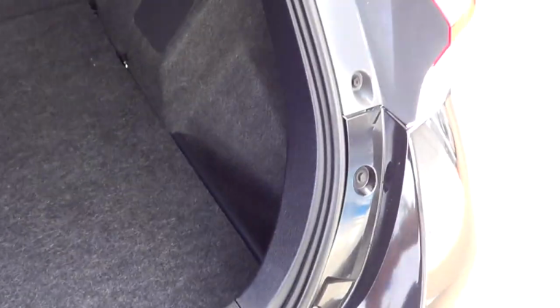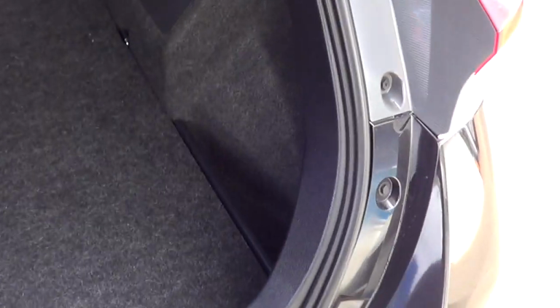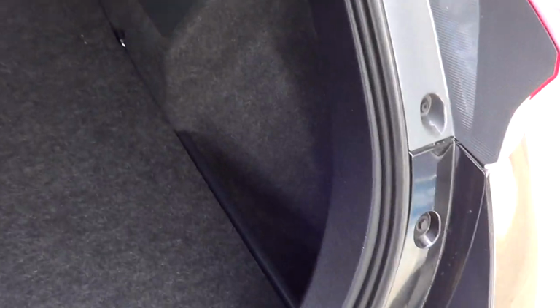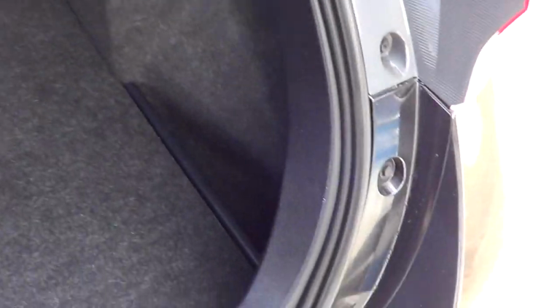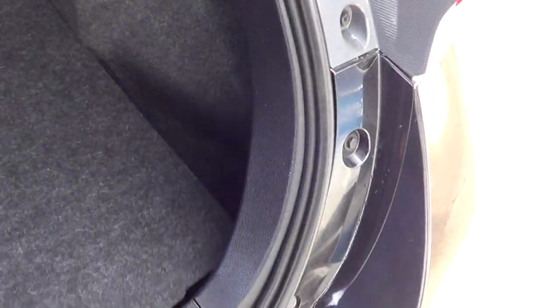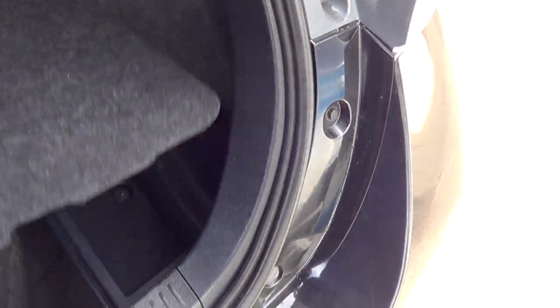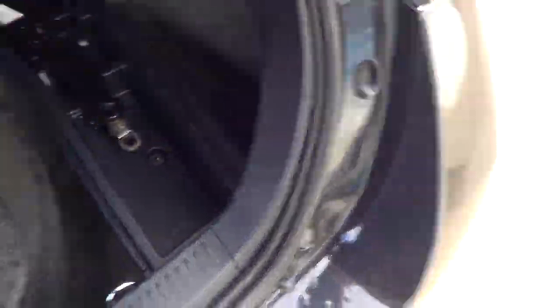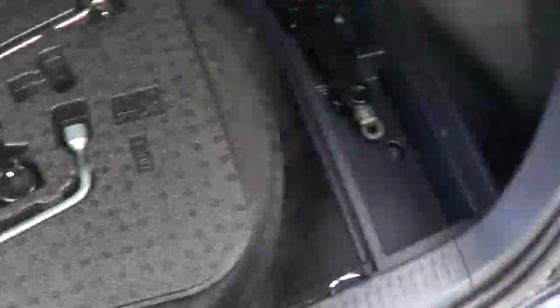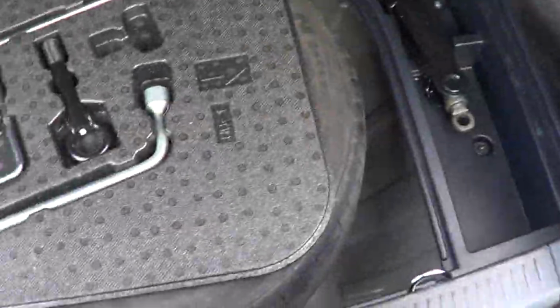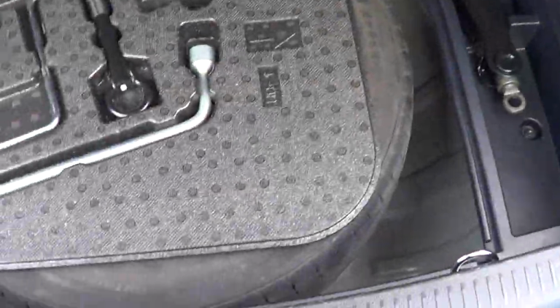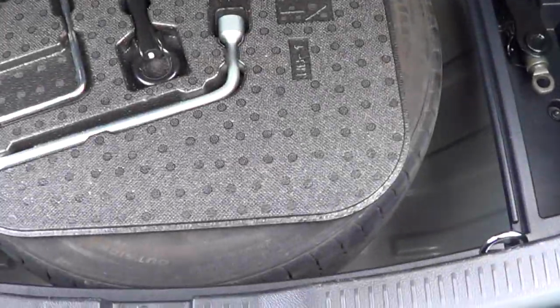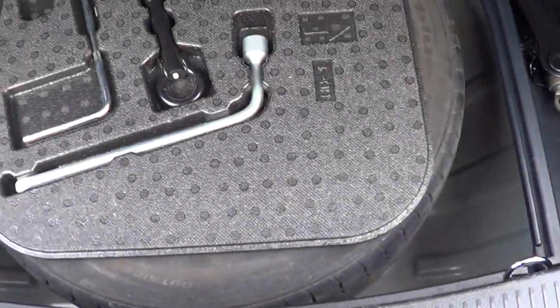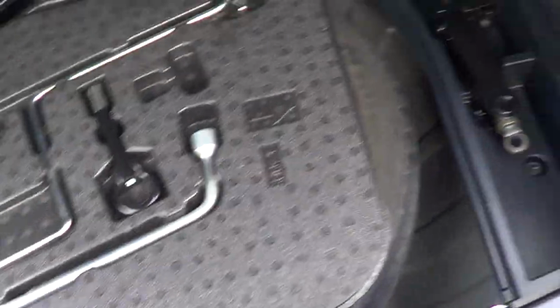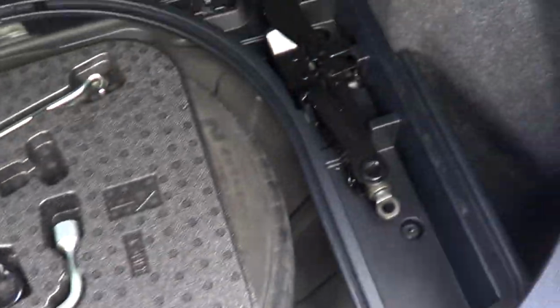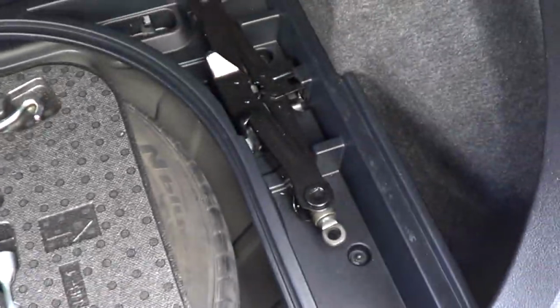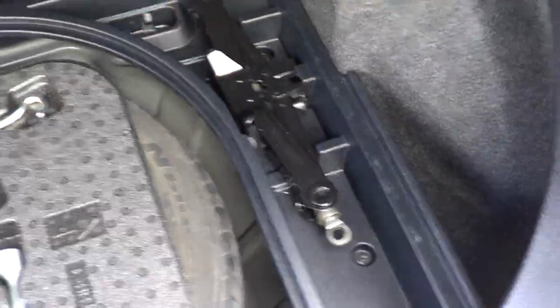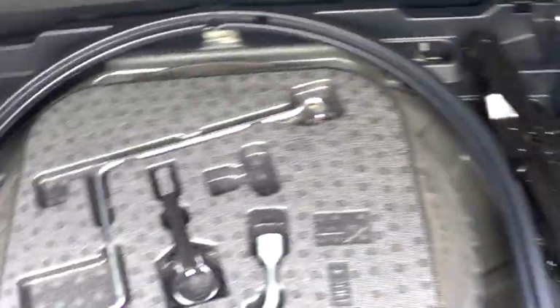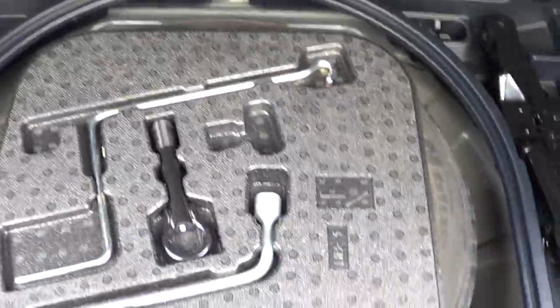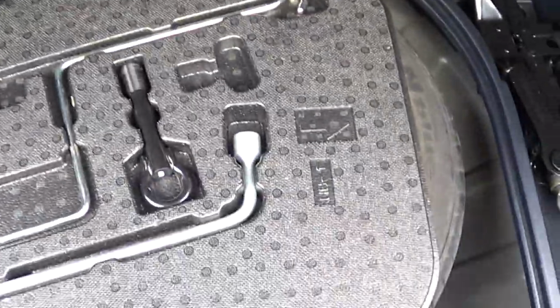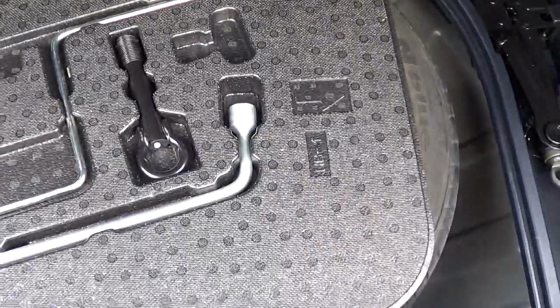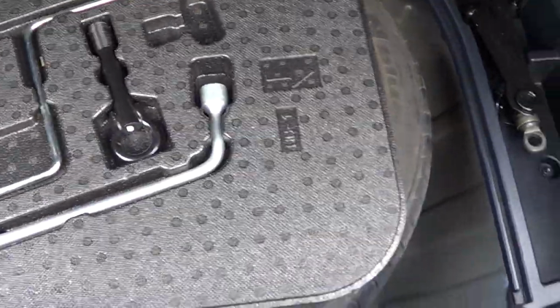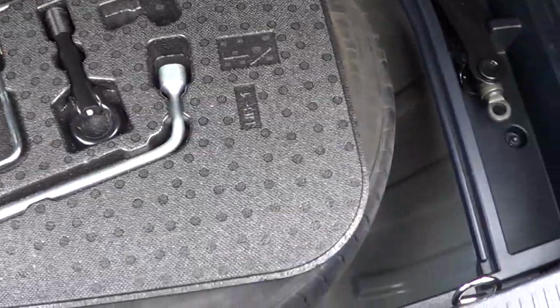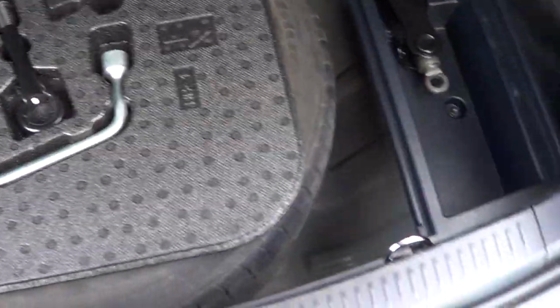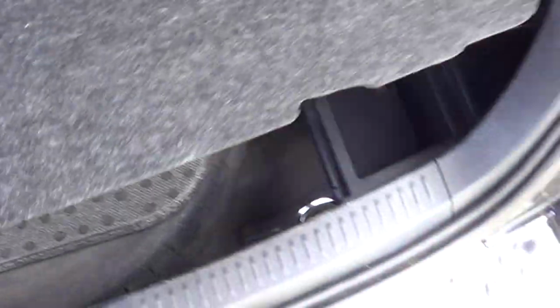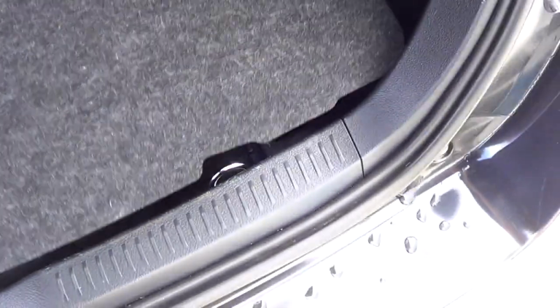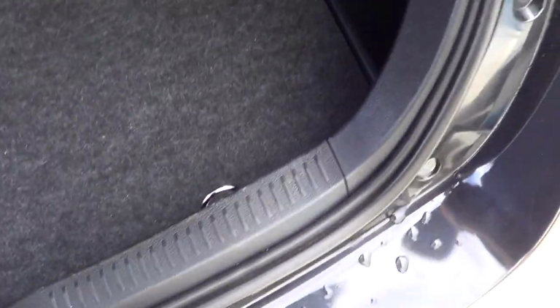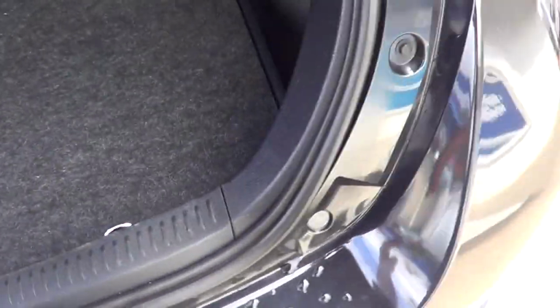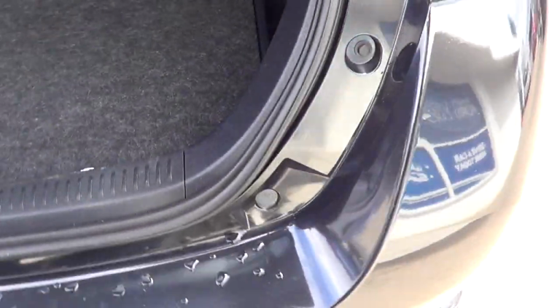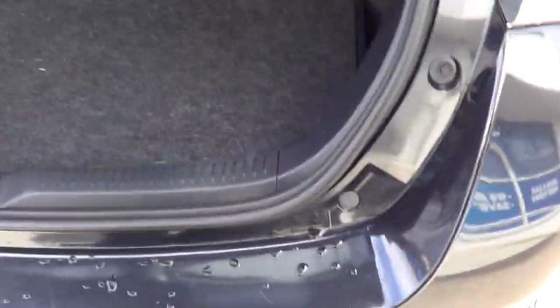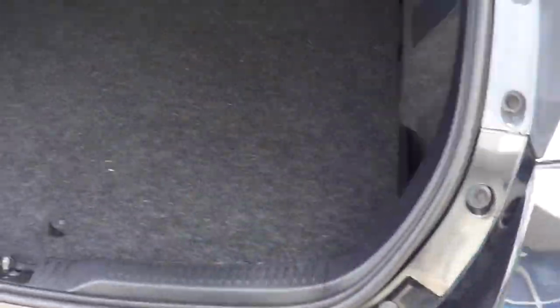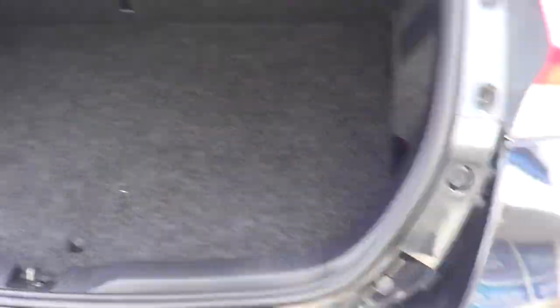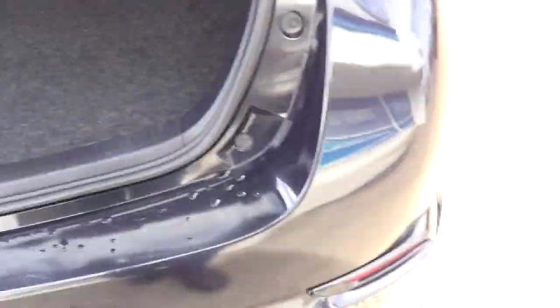Toyota Corollas feature a full size spare wheel — we've checked all that. There's the jack, all the tools, and it looks like a brand new tyre.